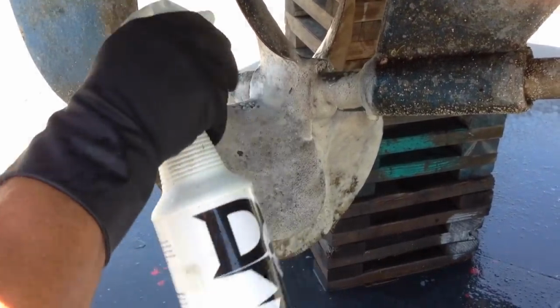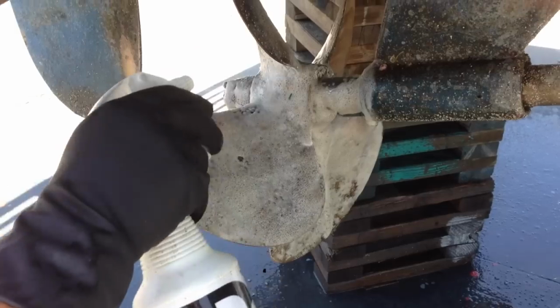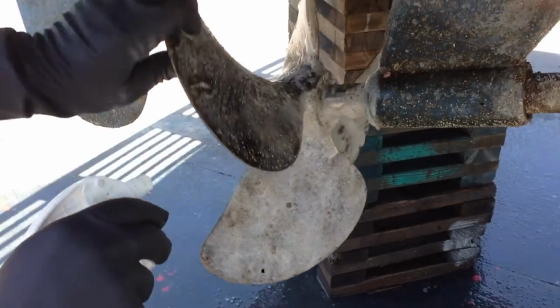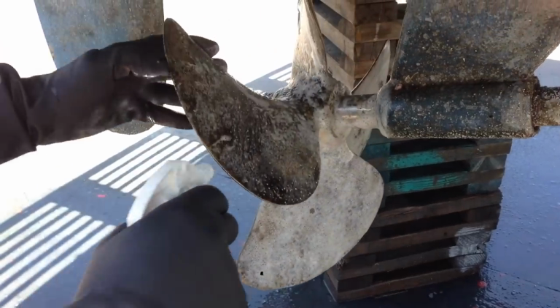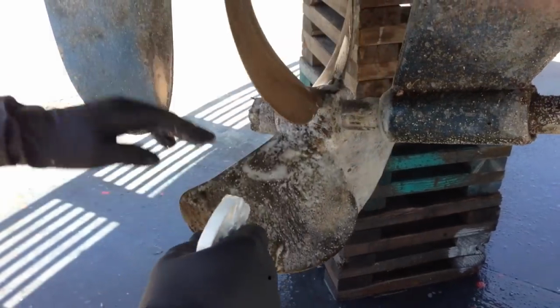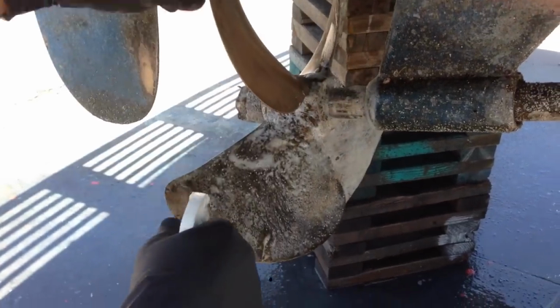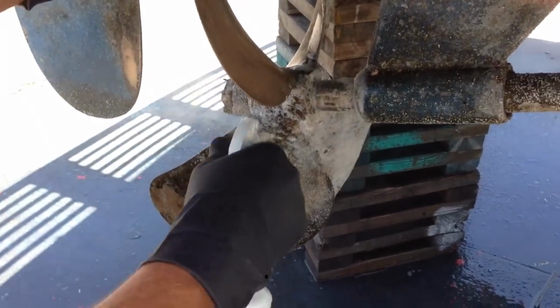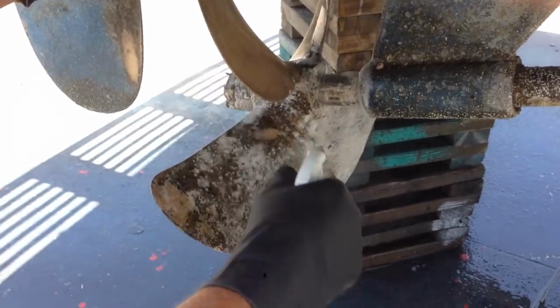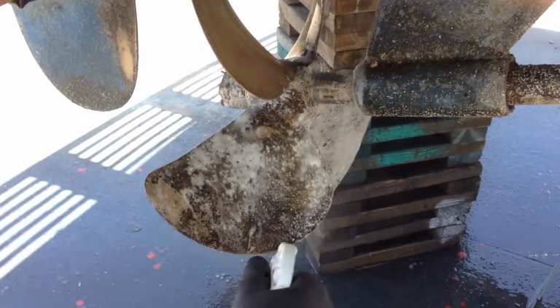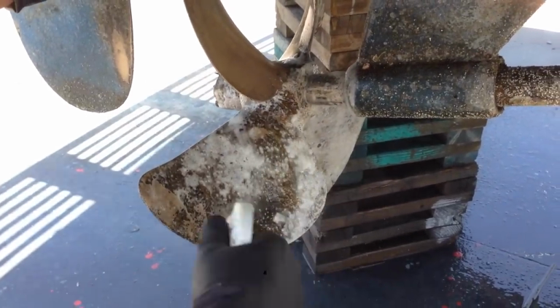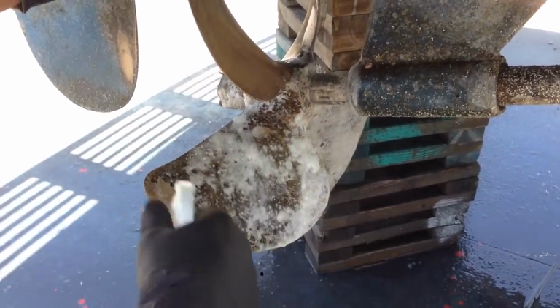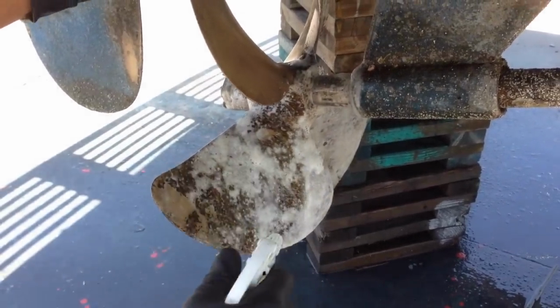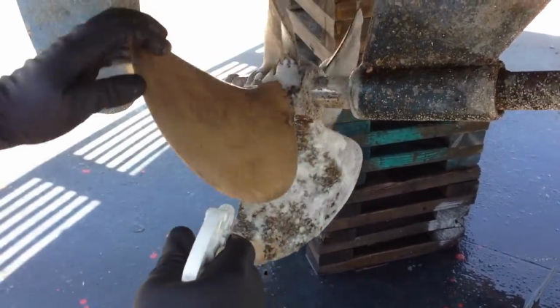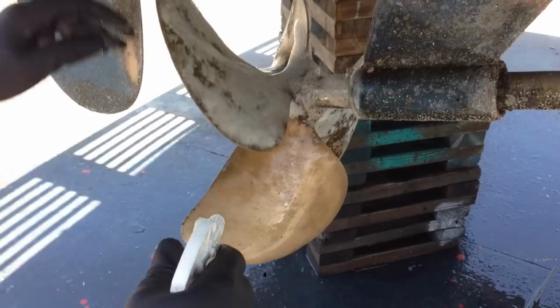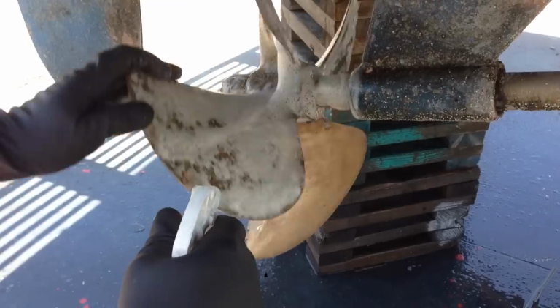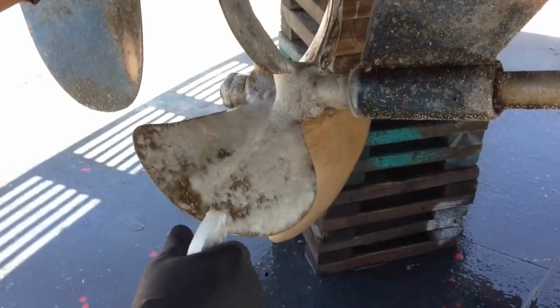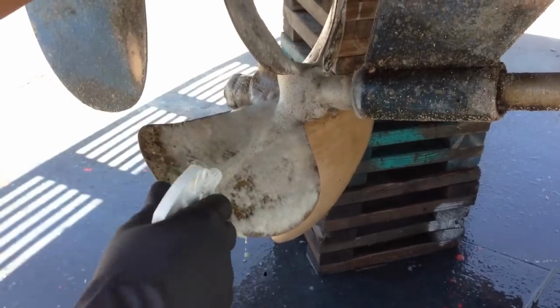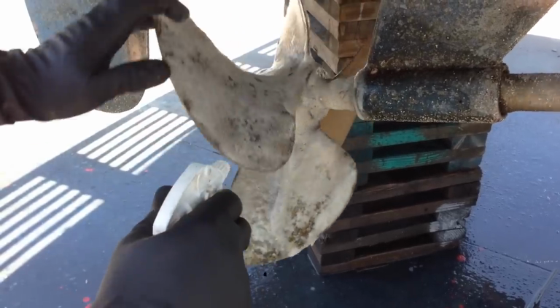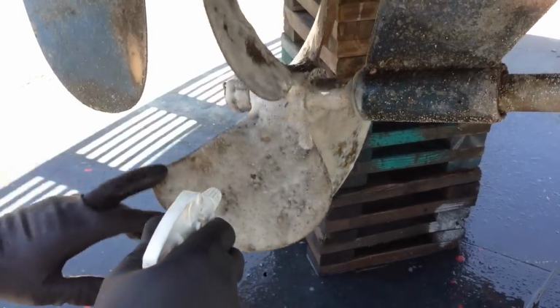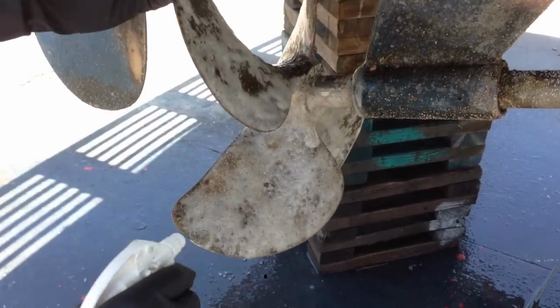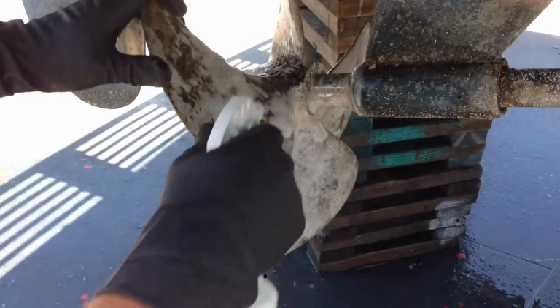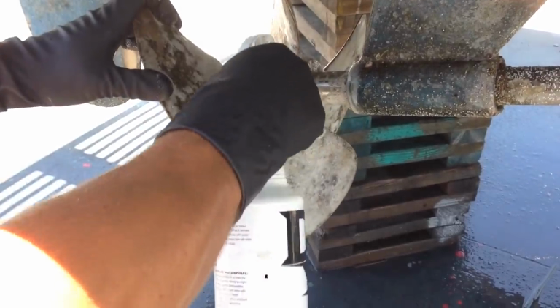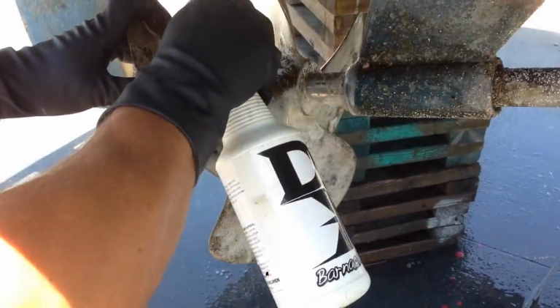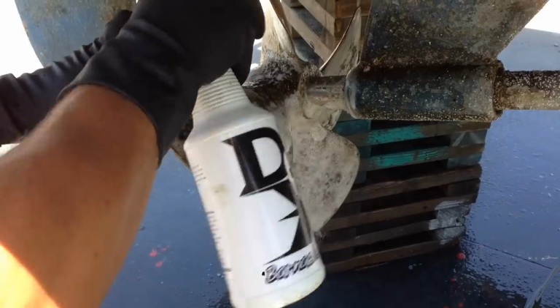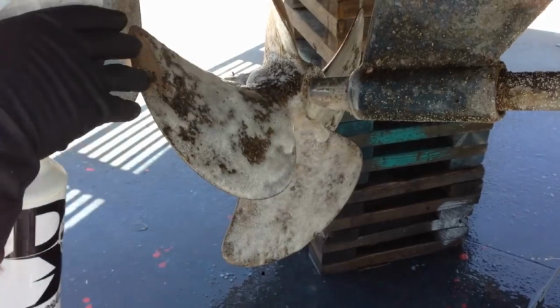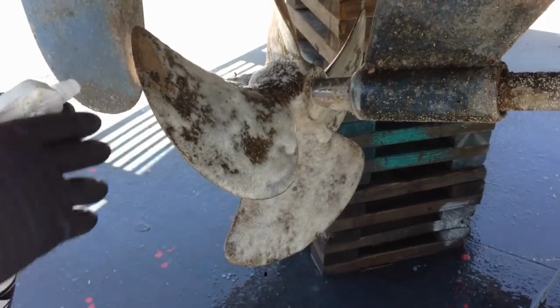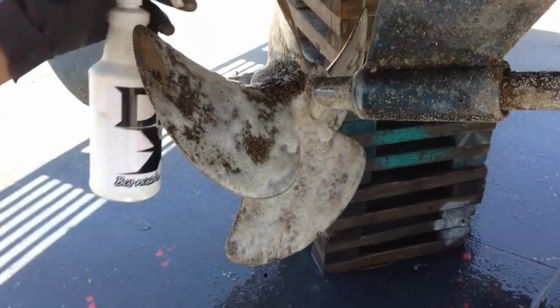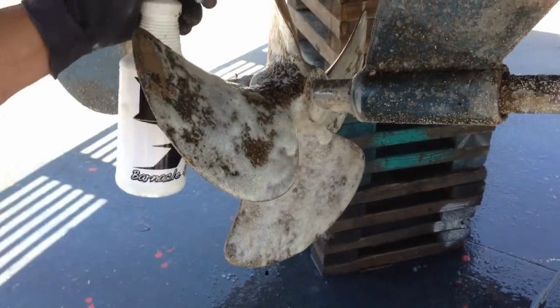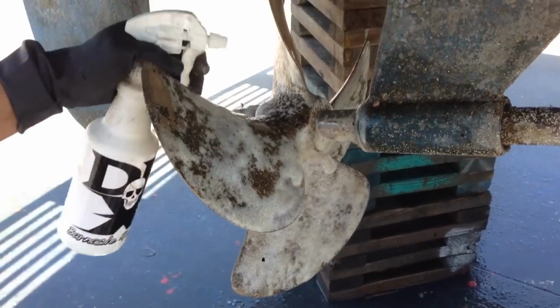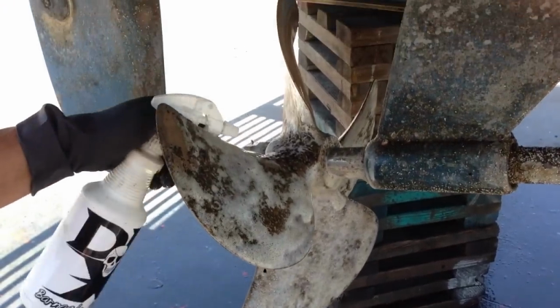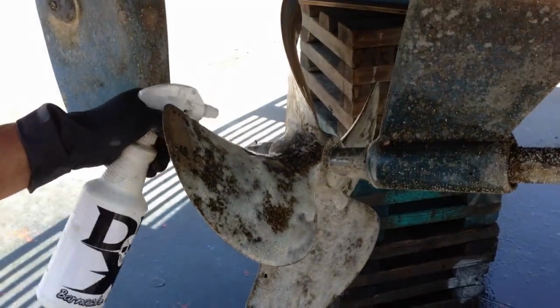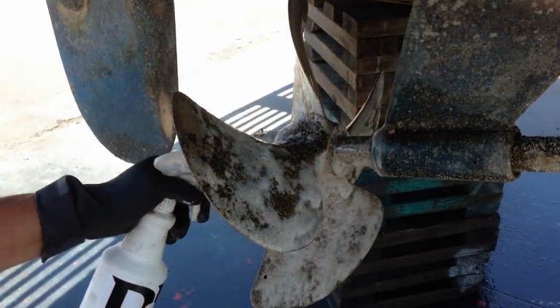That saves a bunch of time and effort when you're doing your boats and cleaning them, because it's so hard to get off. You need grinders and sanders to make these things get clean. It's really hard — it's a pain in the butt, it's very dirty.